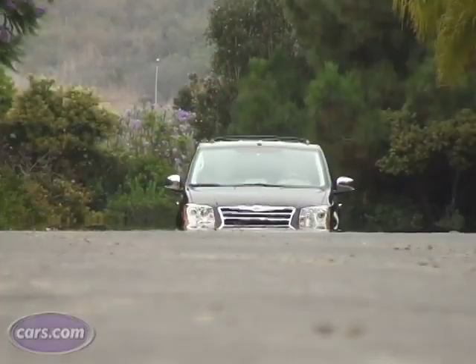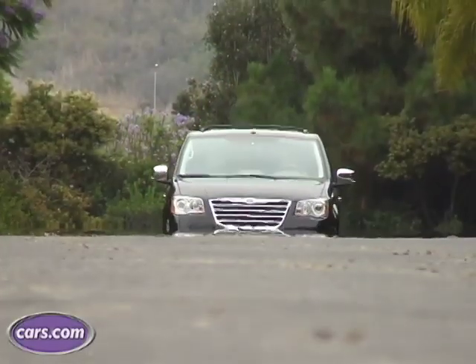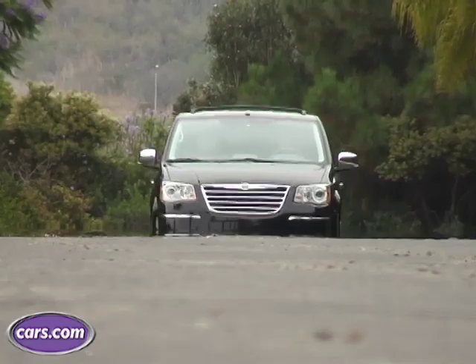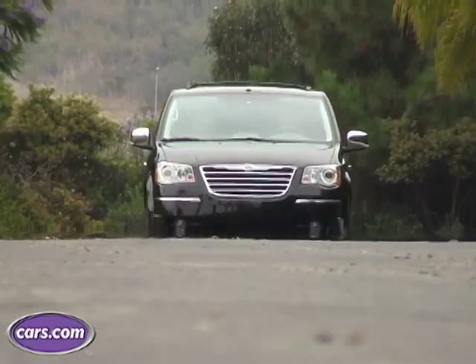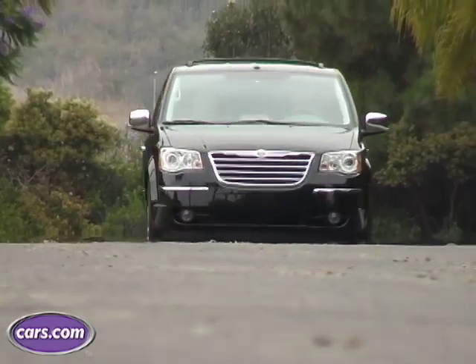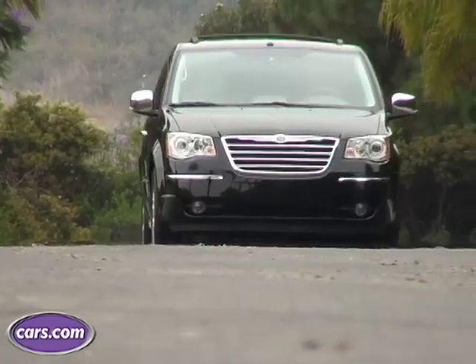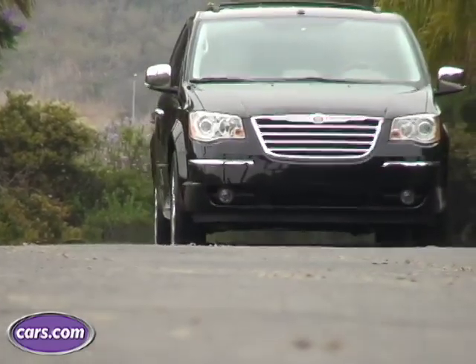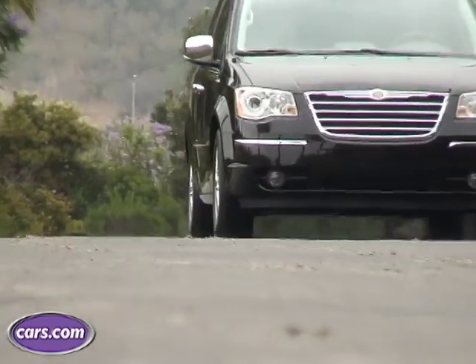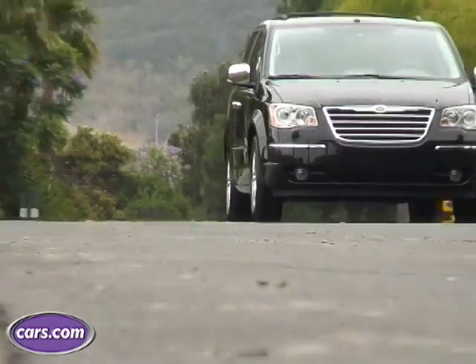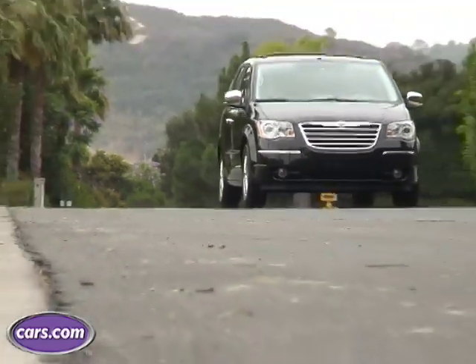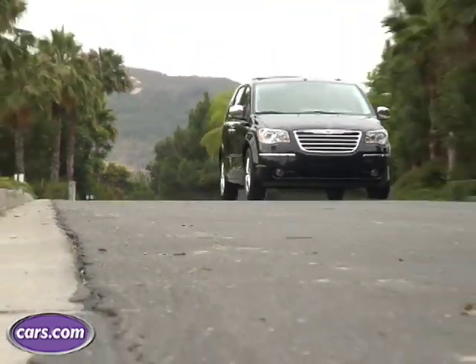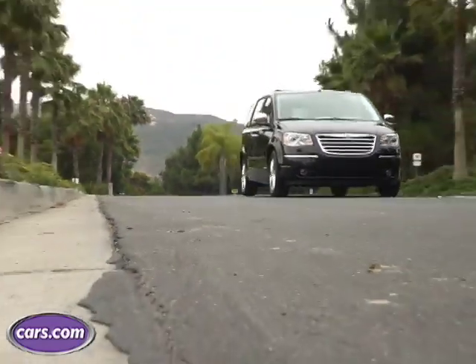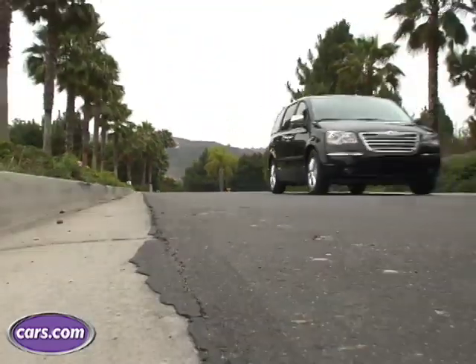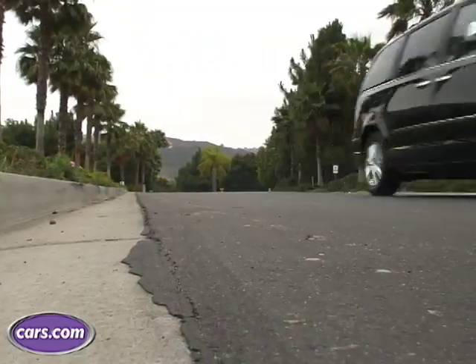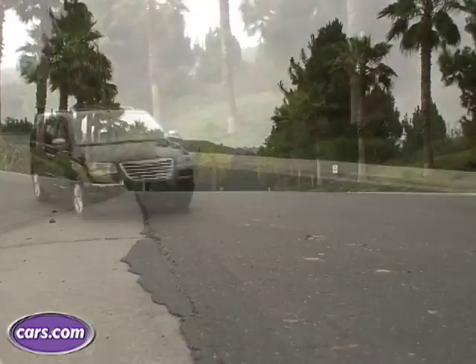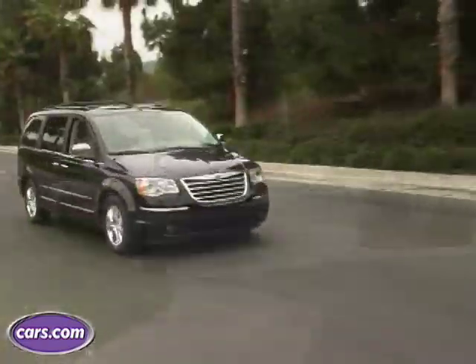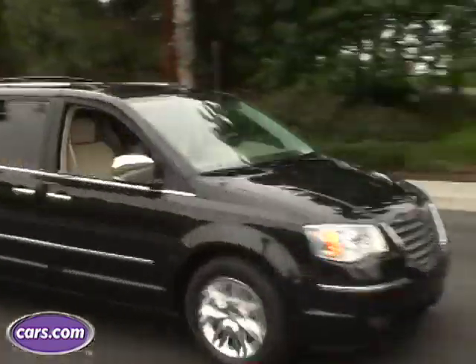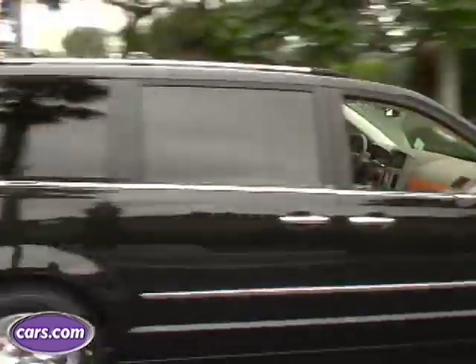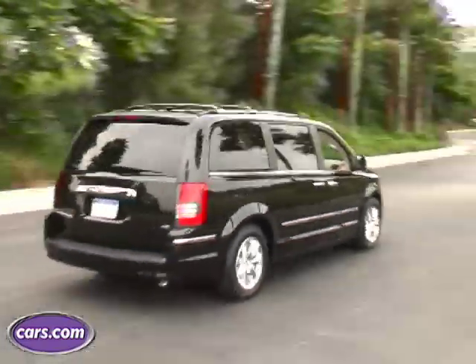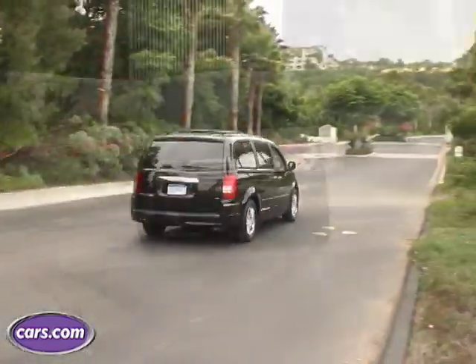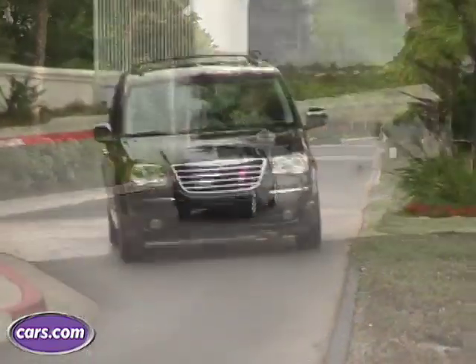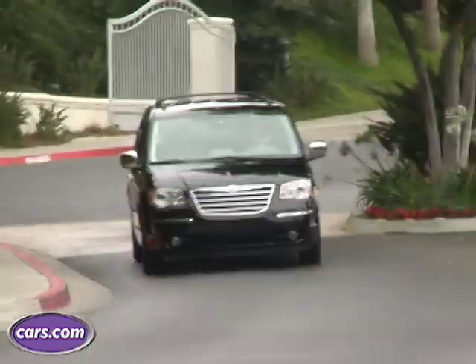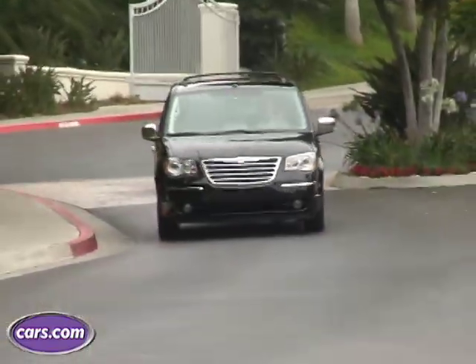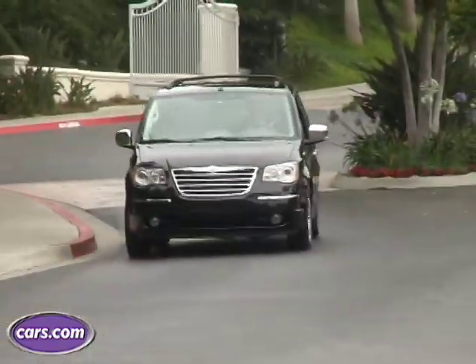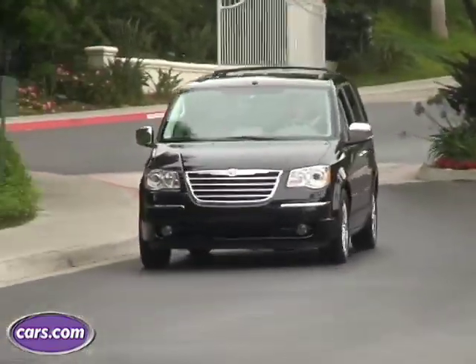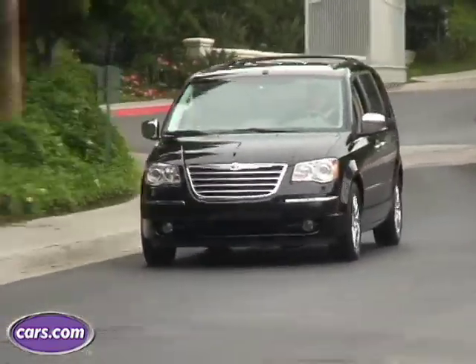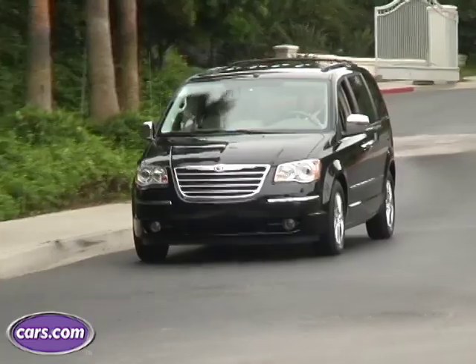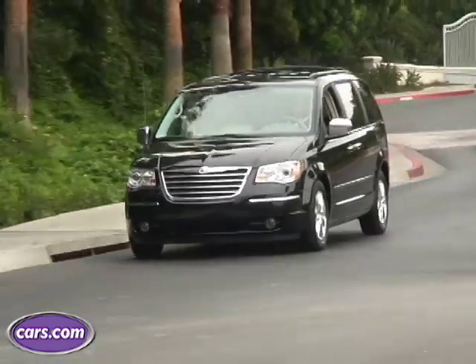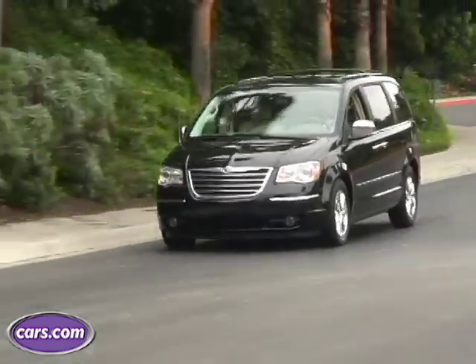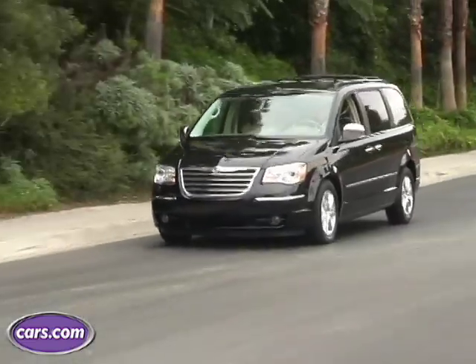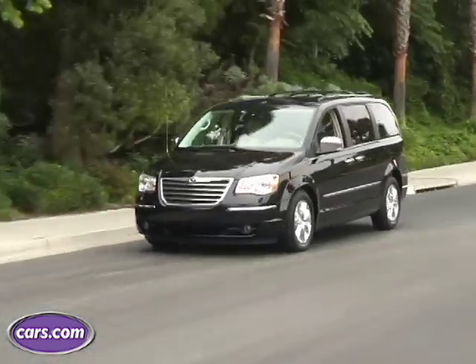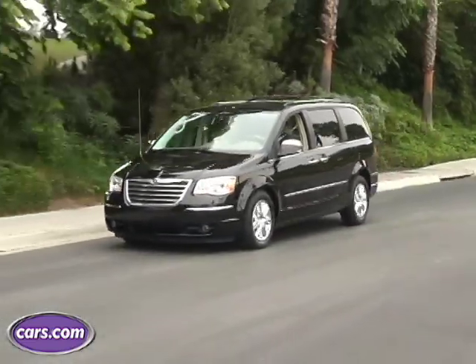The 2008 Town & Country and its sibling, the Grand Caravan, are Chrysler's fifth generation minivans. Chrysler introduced the minivan in the 80s, and they've been the innovators in minivans all the way along. Now they've got other things to worry about, like crossovers and other cars.